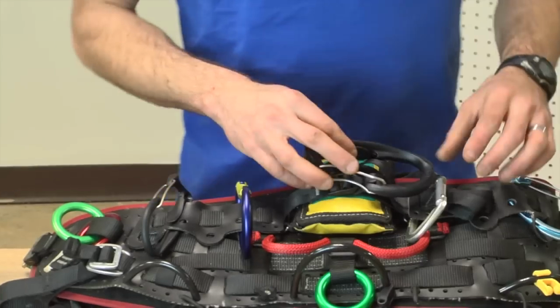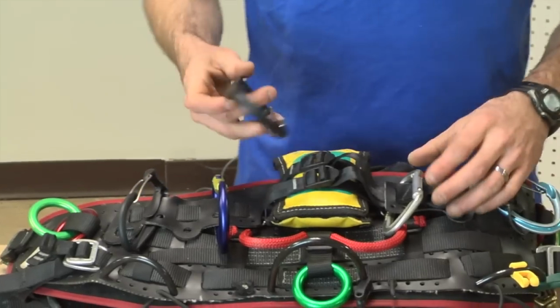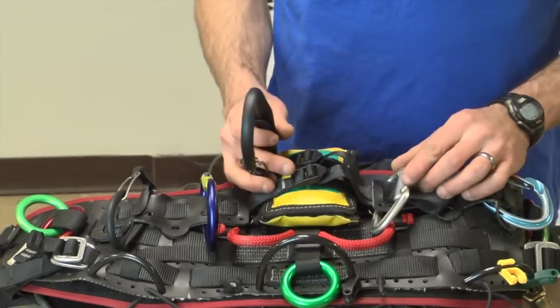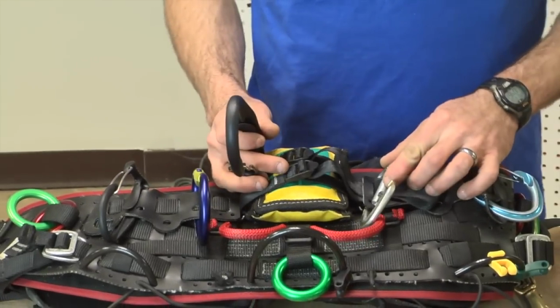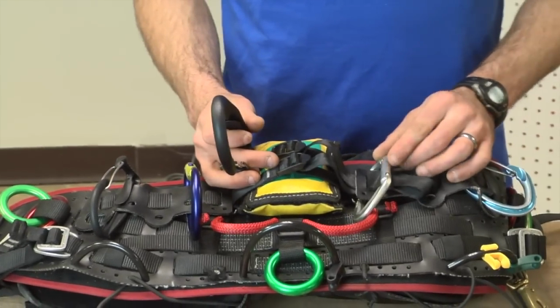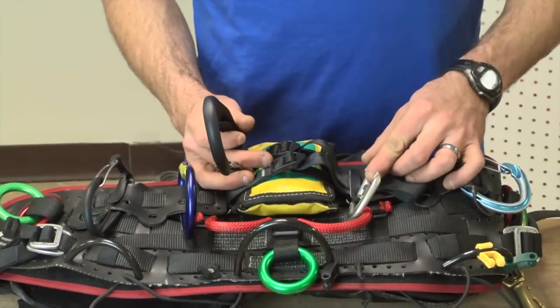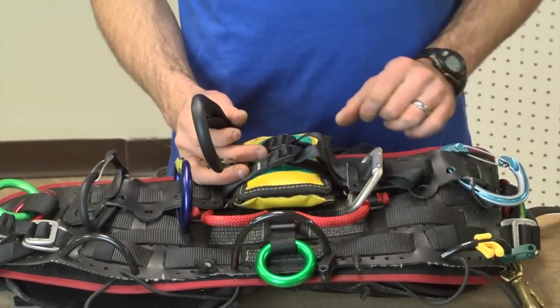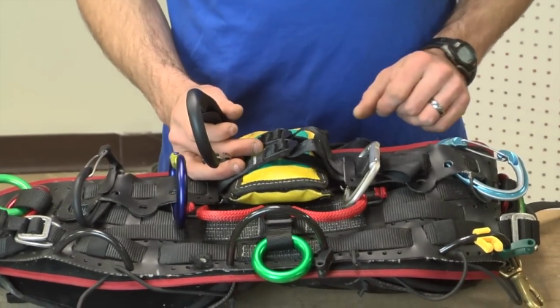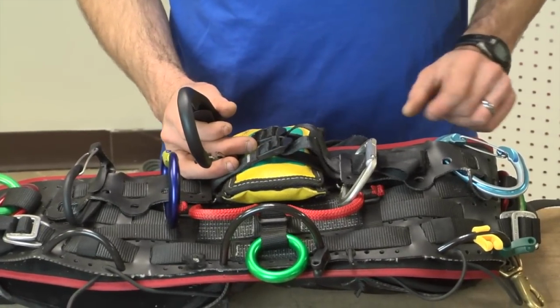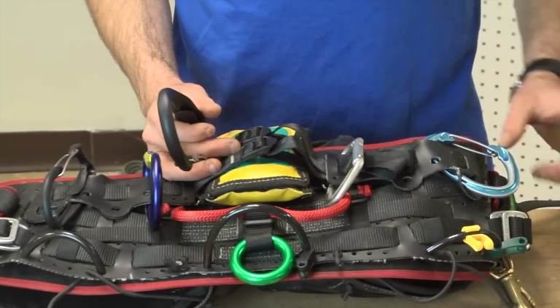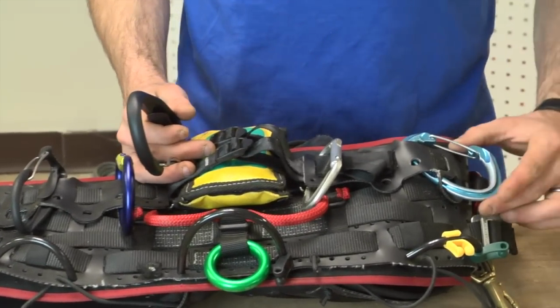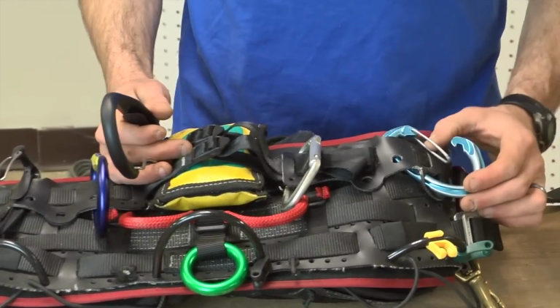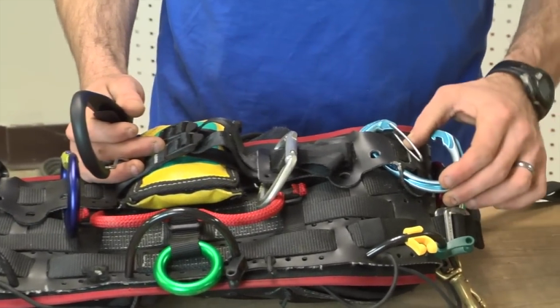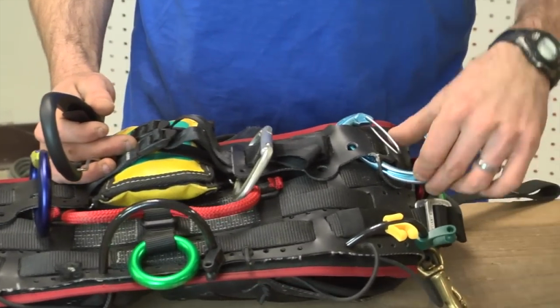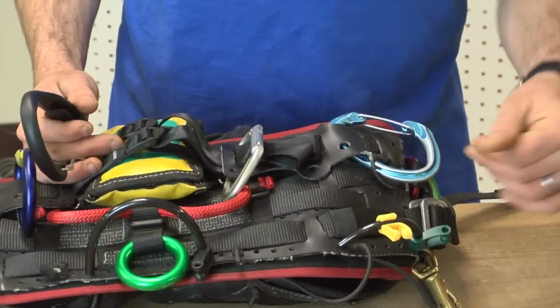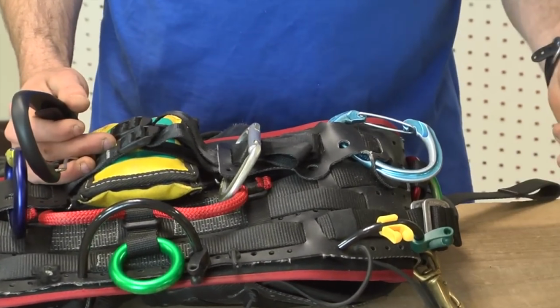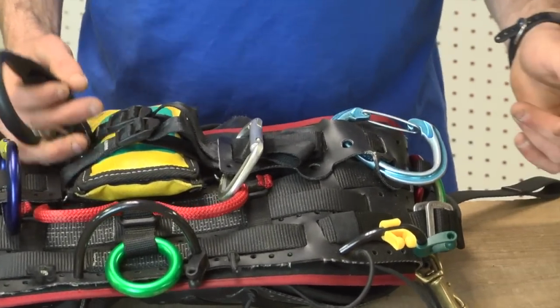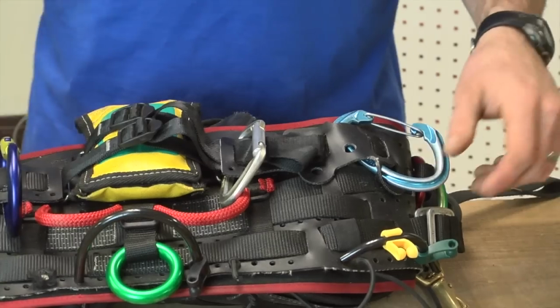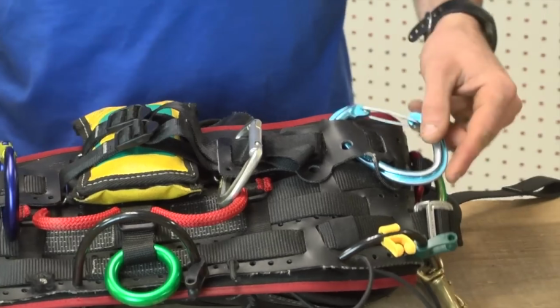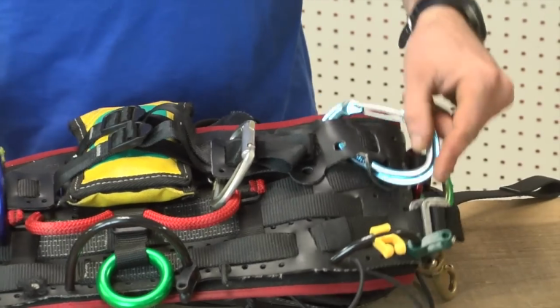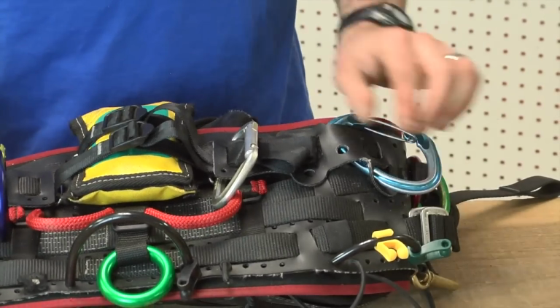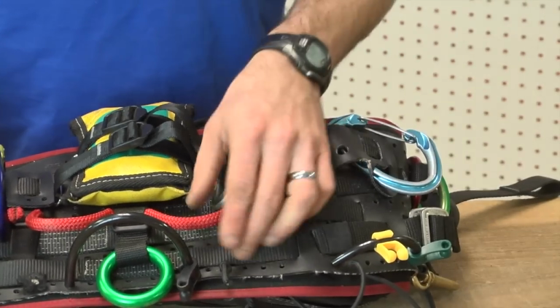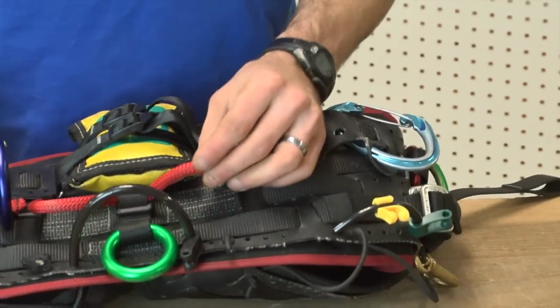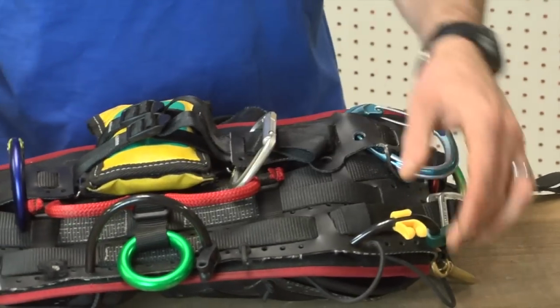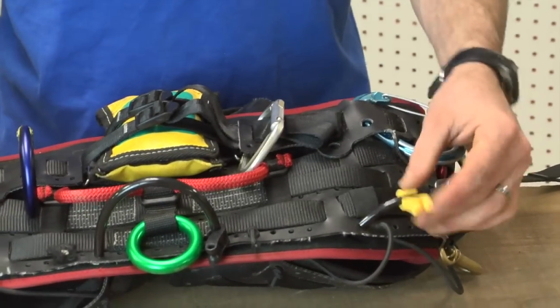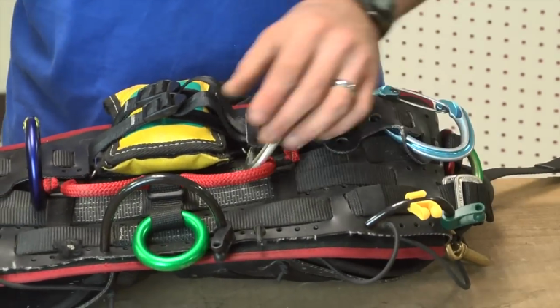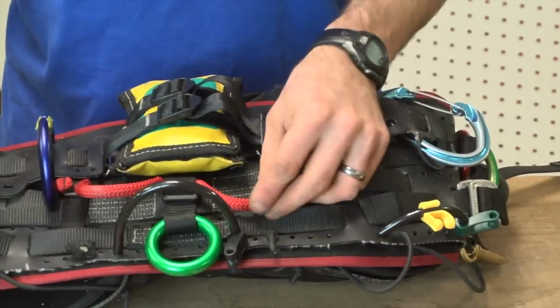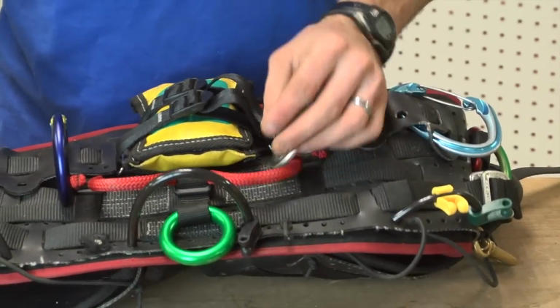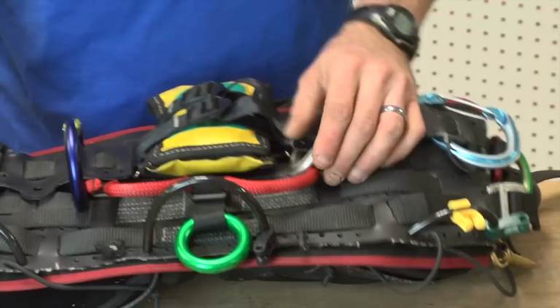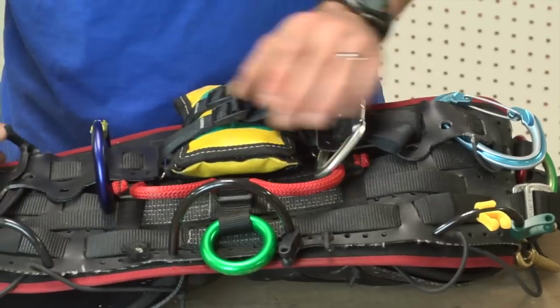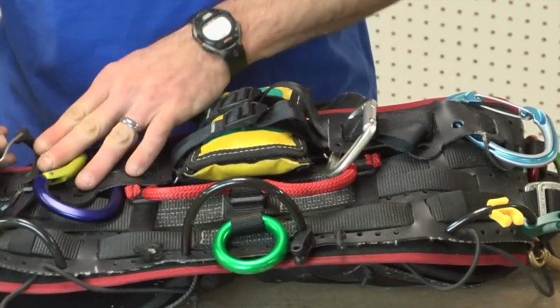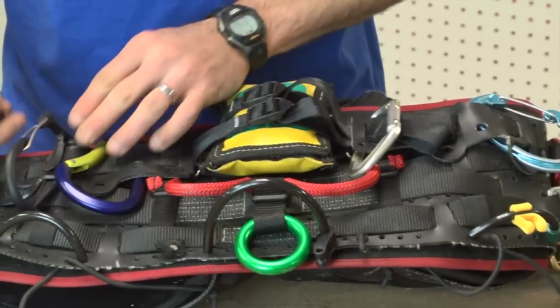You can use simple old accessory carabiners, whether they're key lock or wire gate, and those are going to help complement the accessory loops and lanyard management things that you have on the back of your saddle.